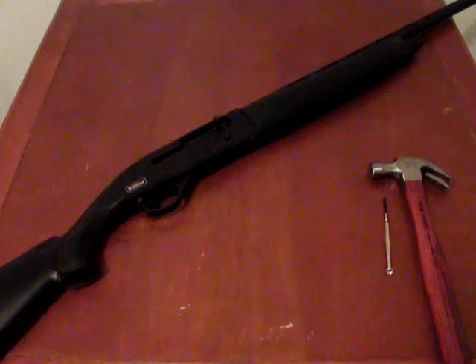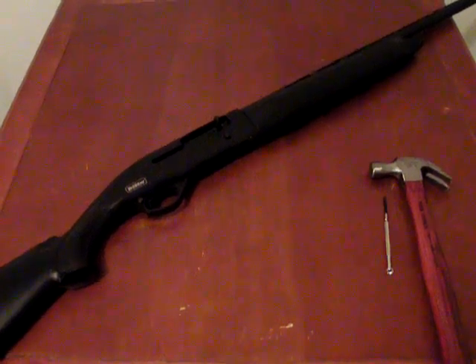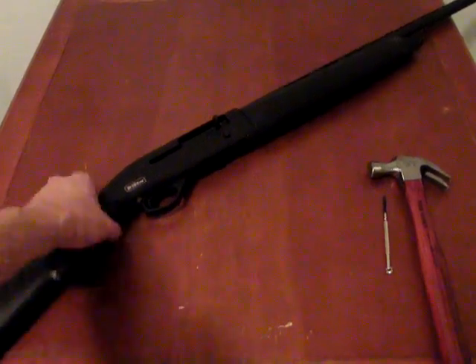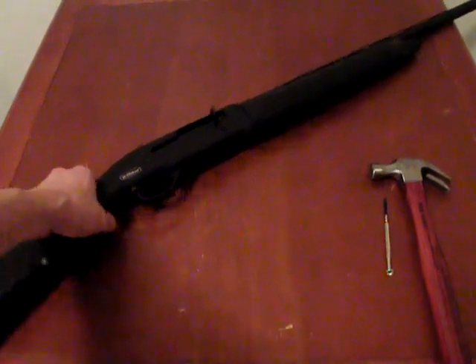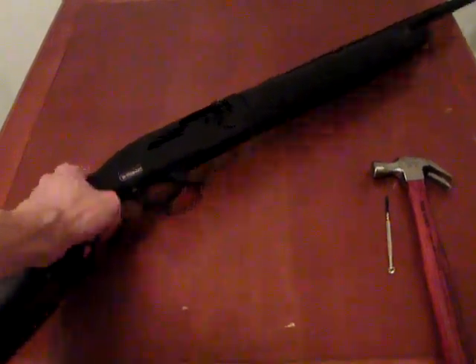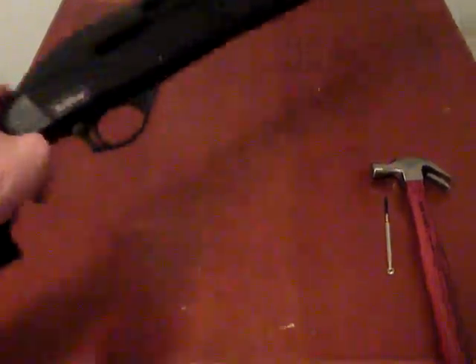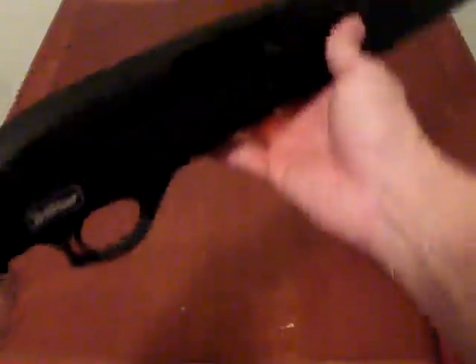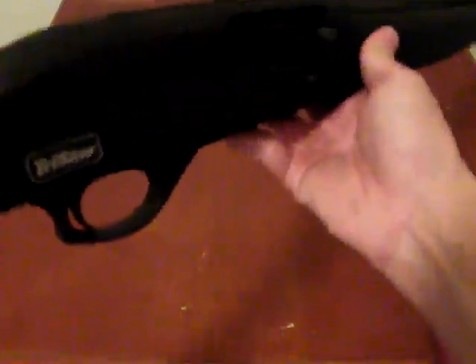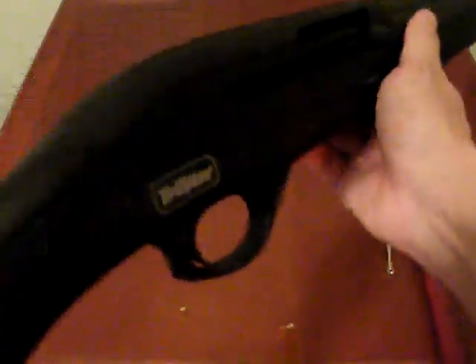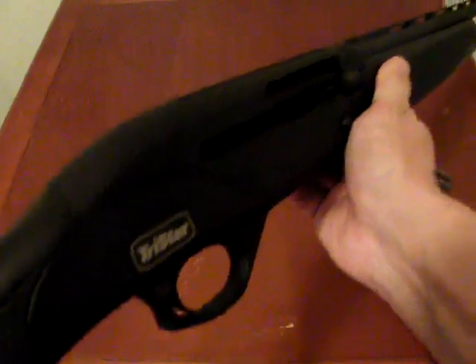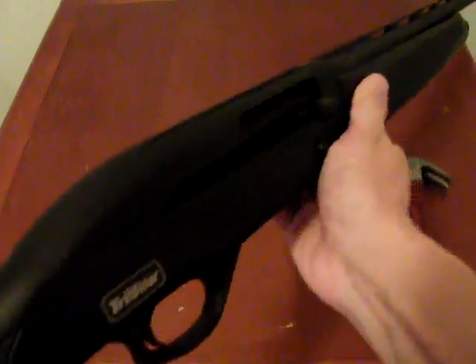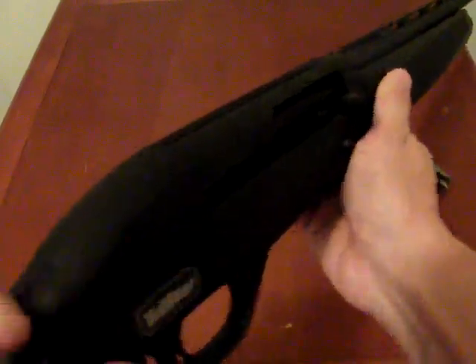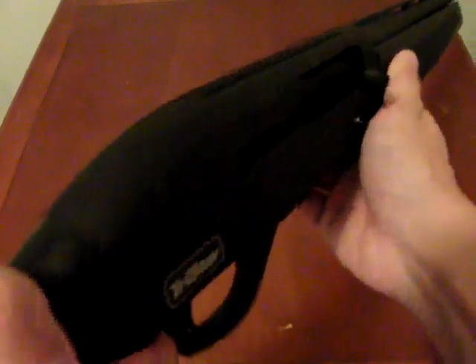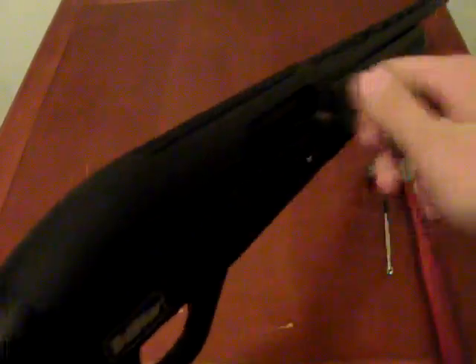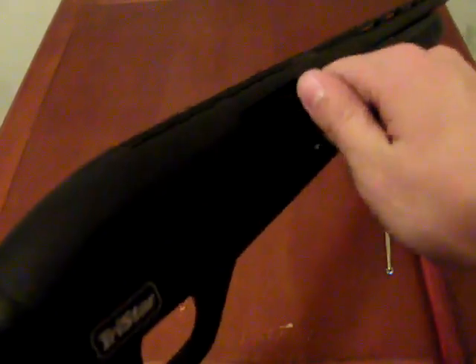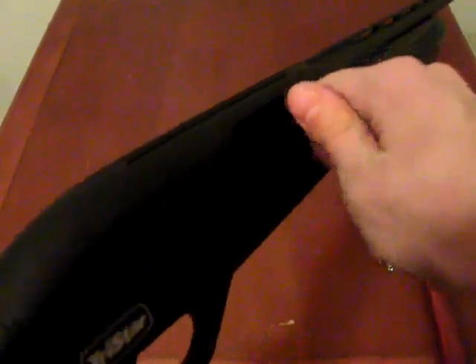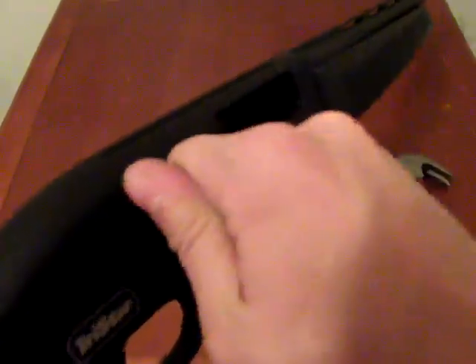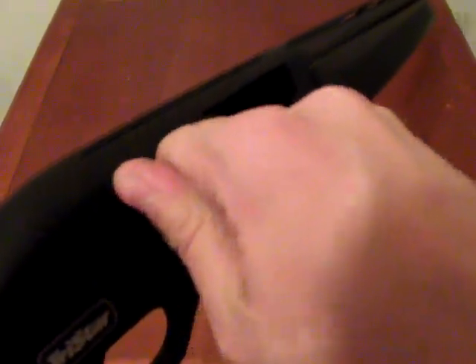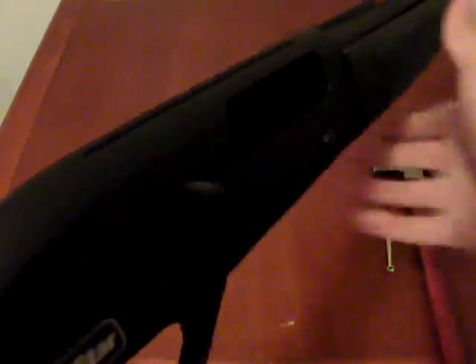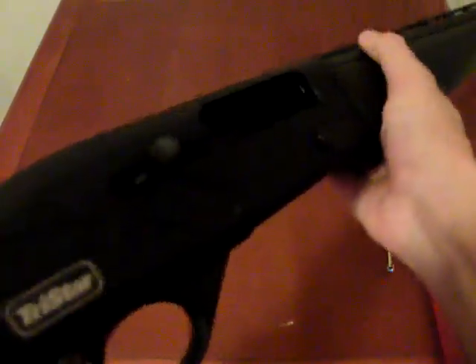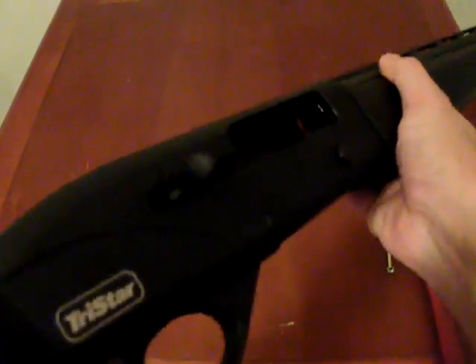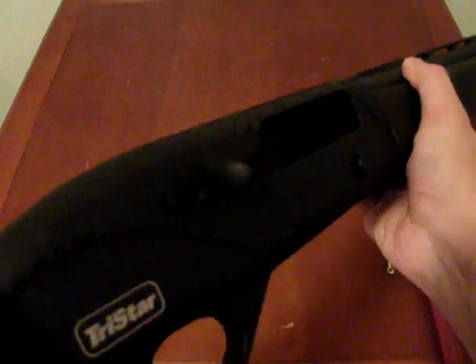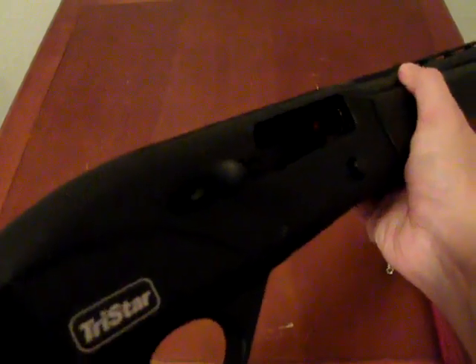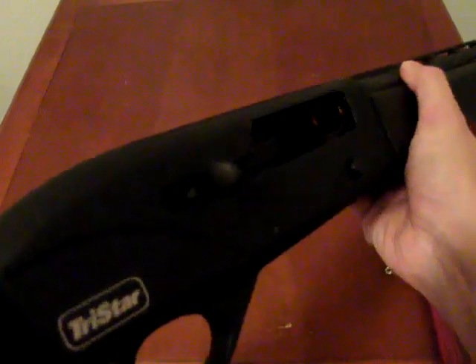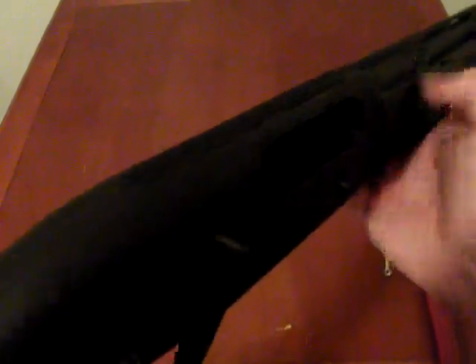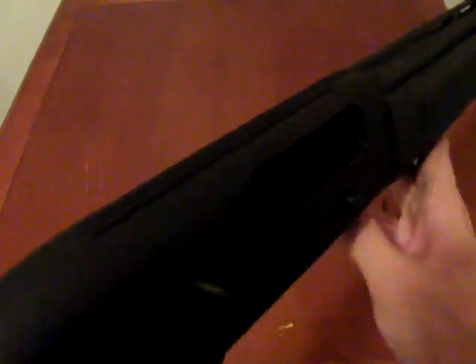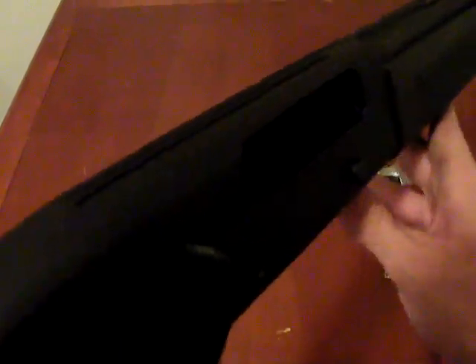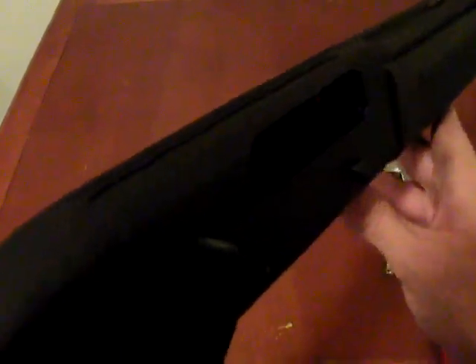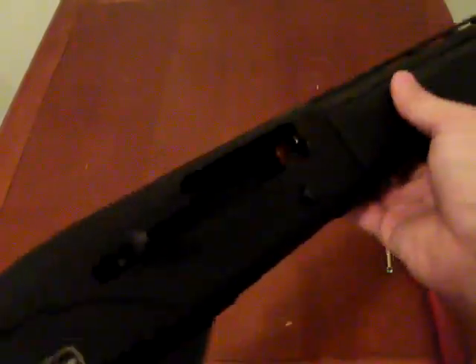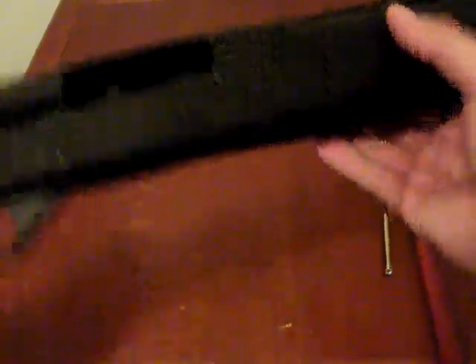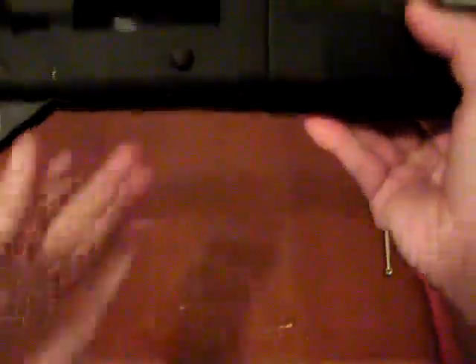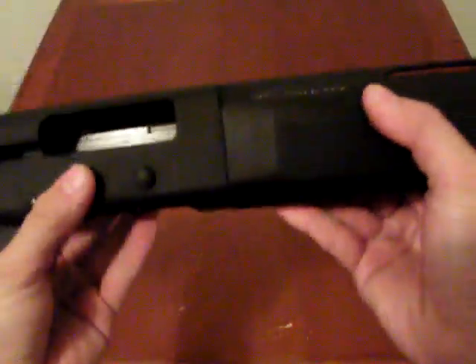In this video we're going to go over the disassembly of the TriStar Viper G2 shotgun. As with handling any firearm, the first thing we're going to do is check if it's unloaded — retract the operating handle, look in the chamber, look in the magazine, and confirm the weapon is empty before we begin disassembling it.